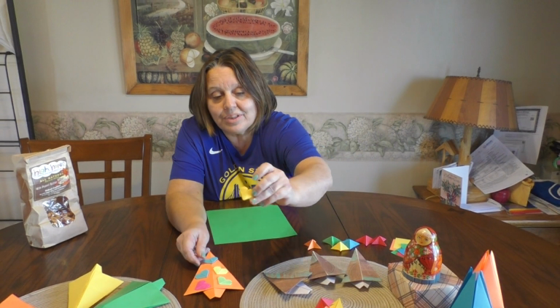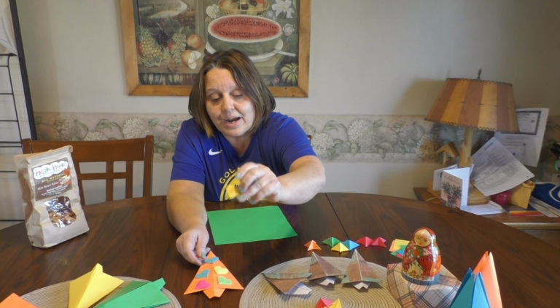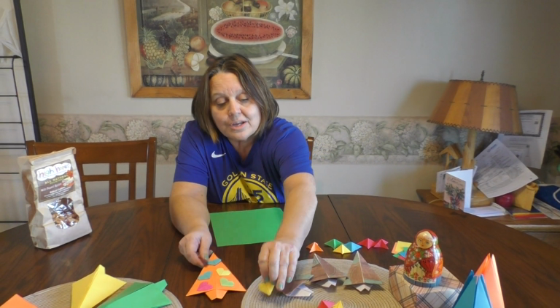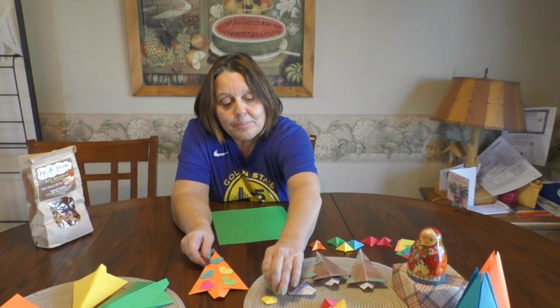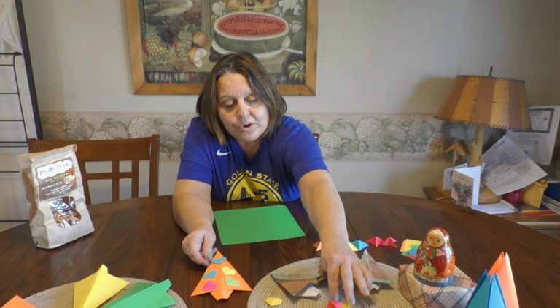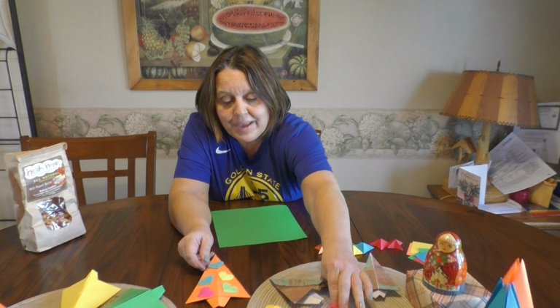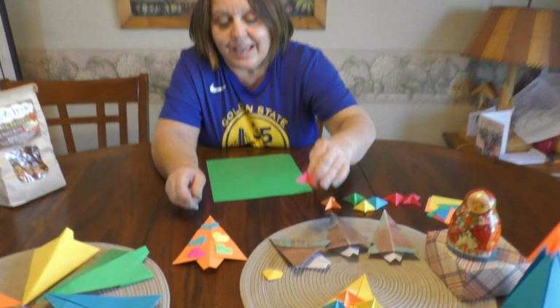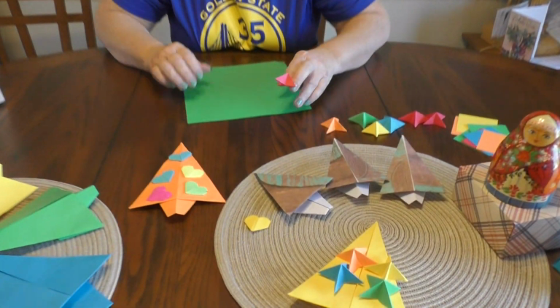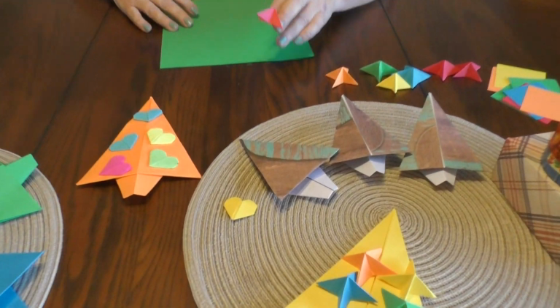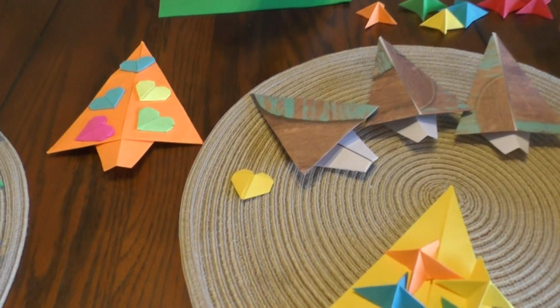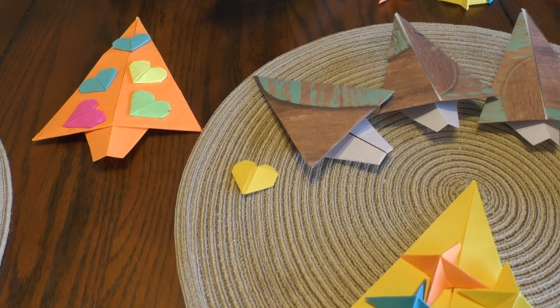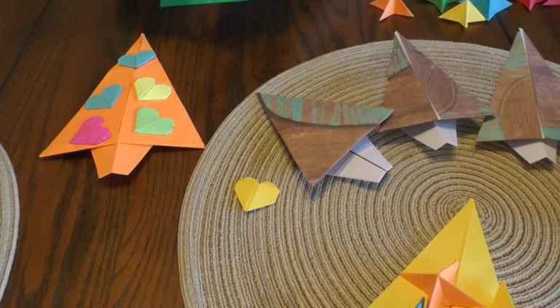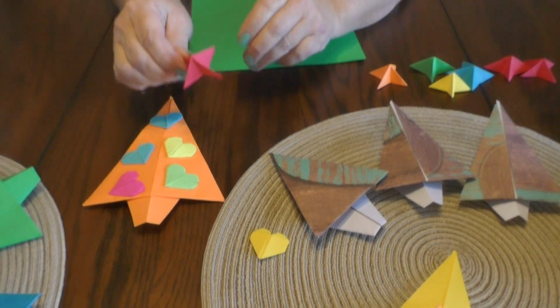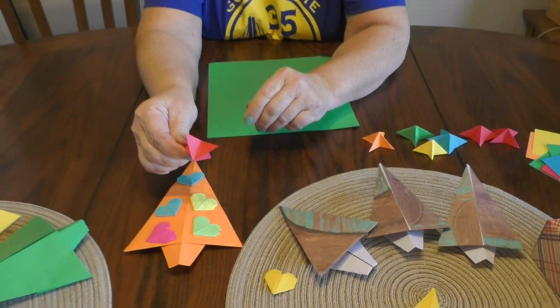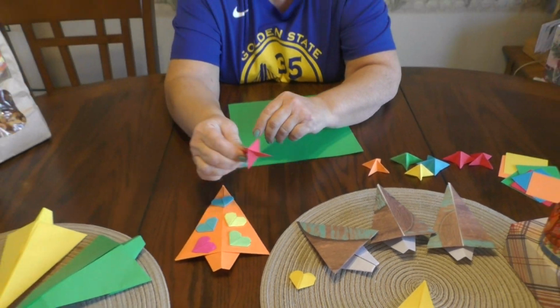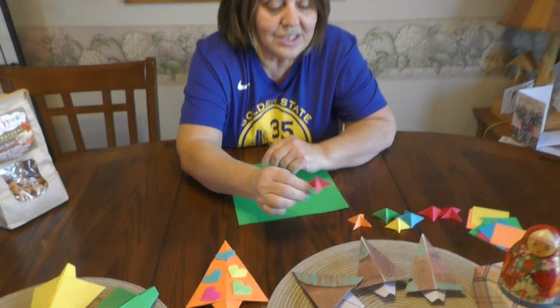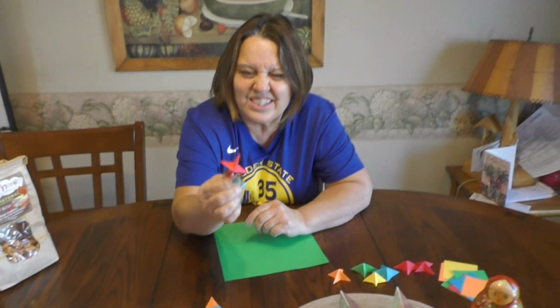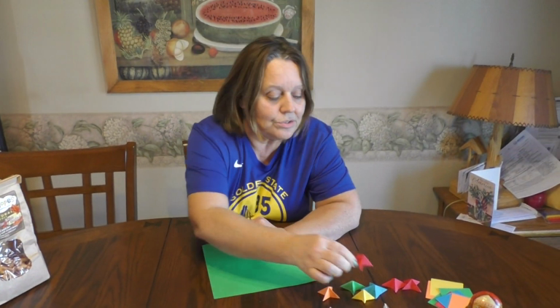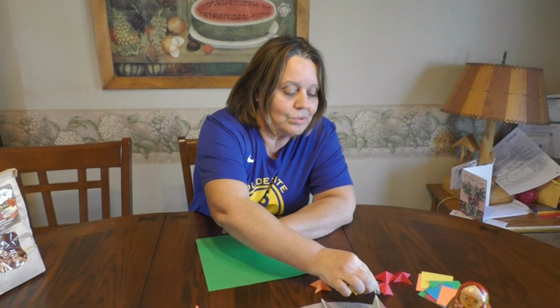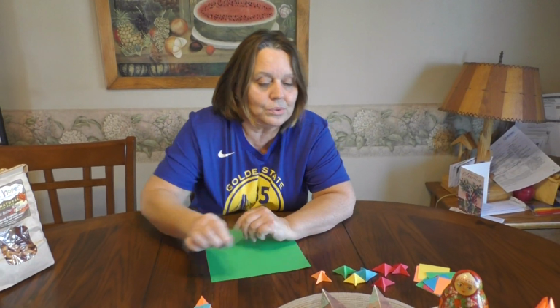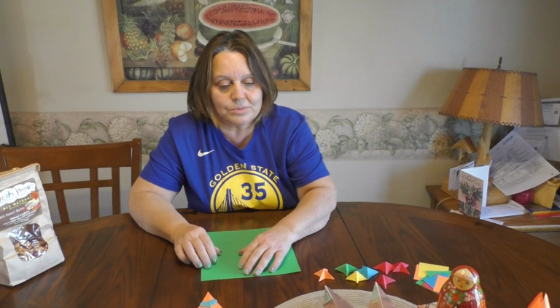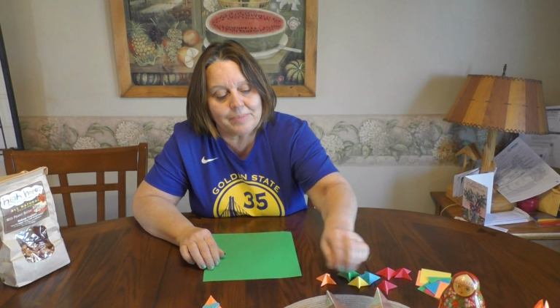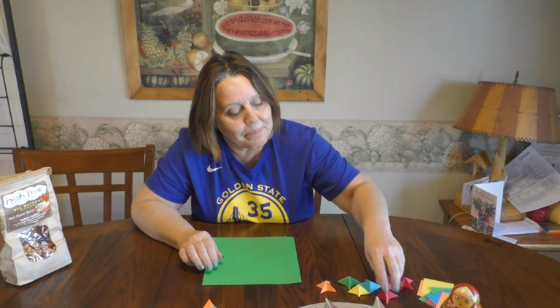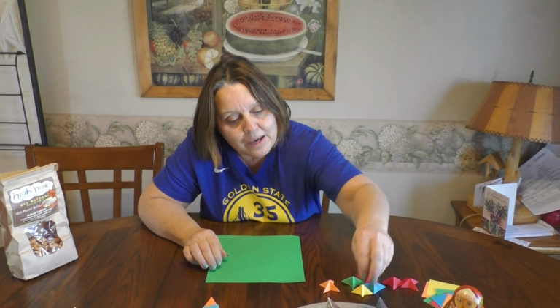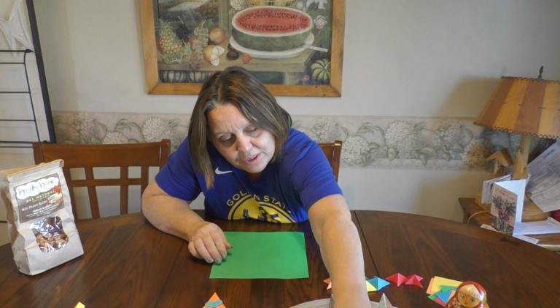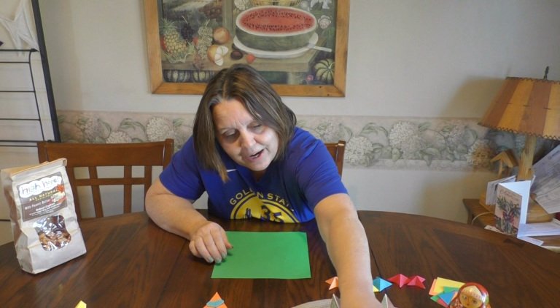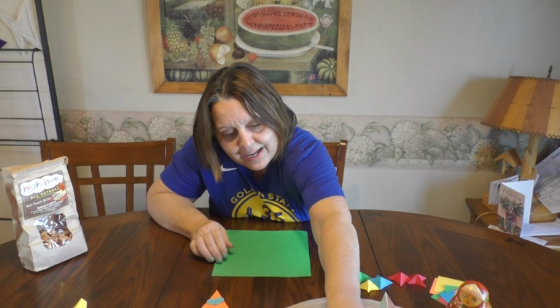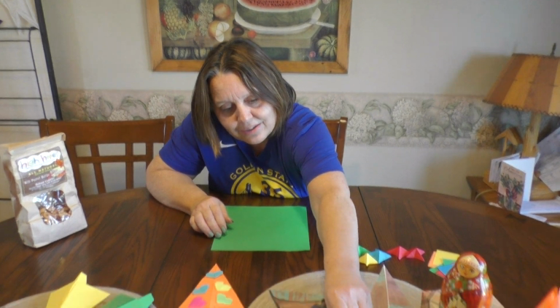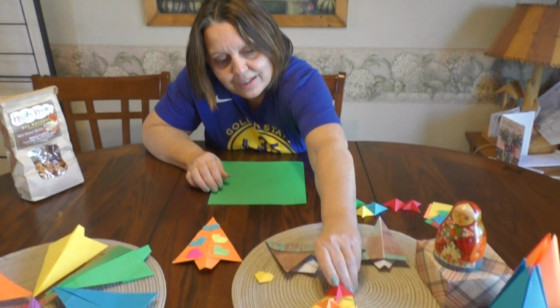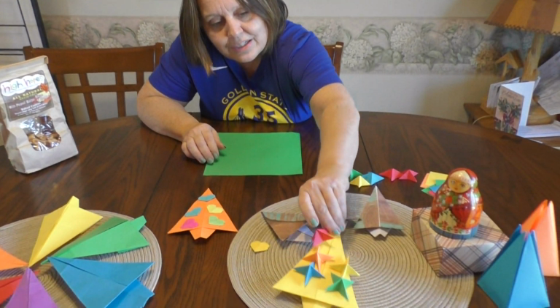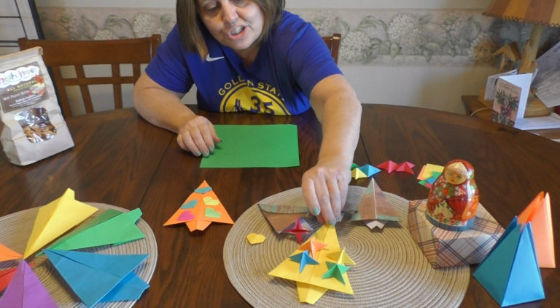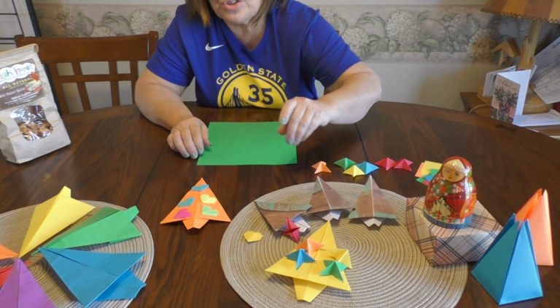We have the little hearts, but we are going to make a green tree using little stars, and these stars are so cool to make. We'll put them right on the little Christmas tree.